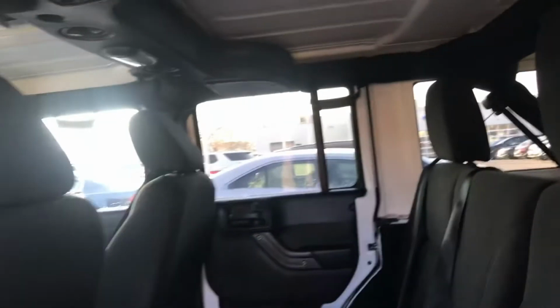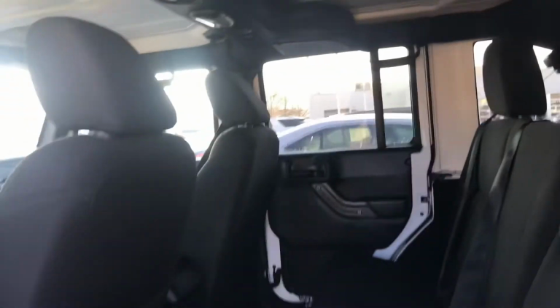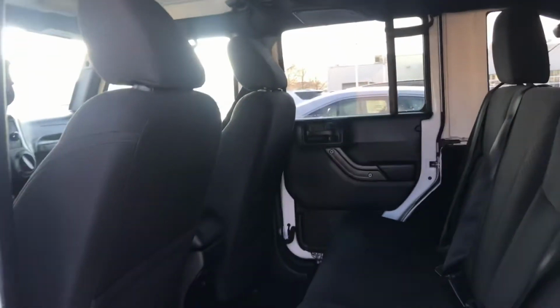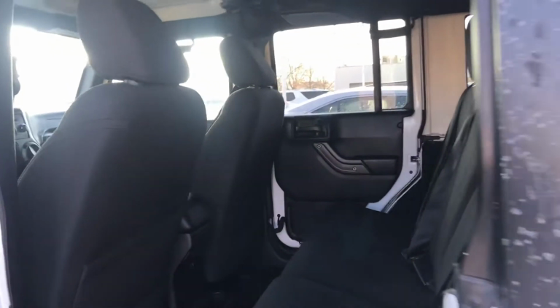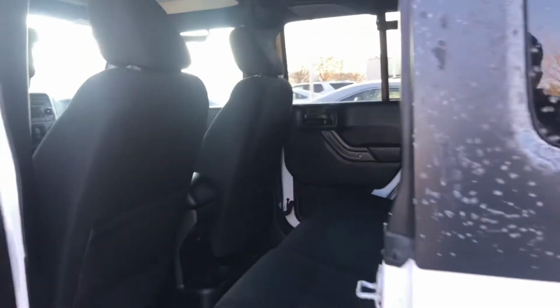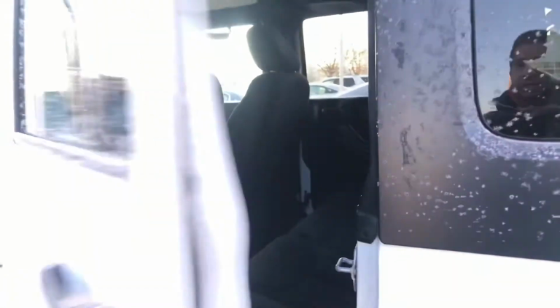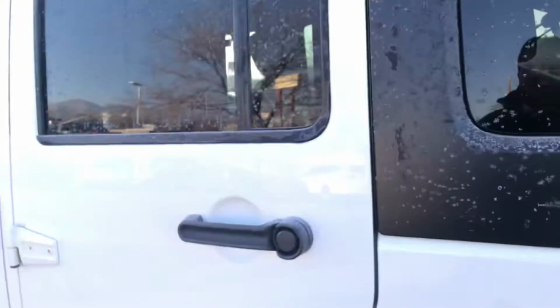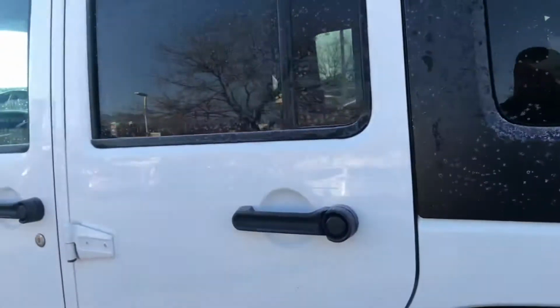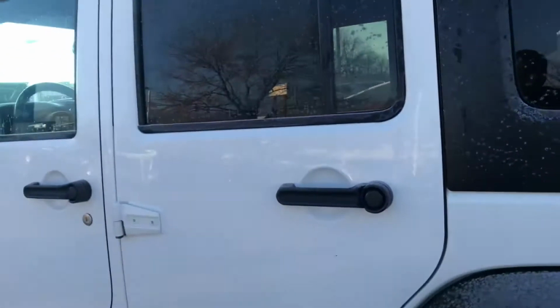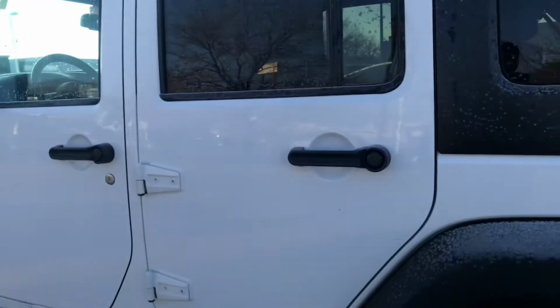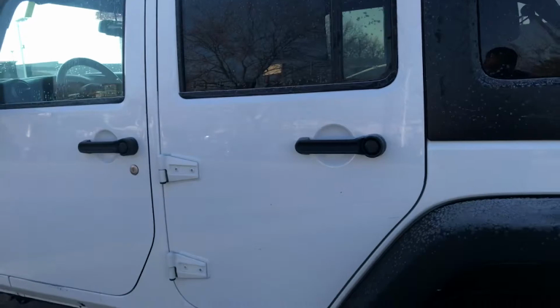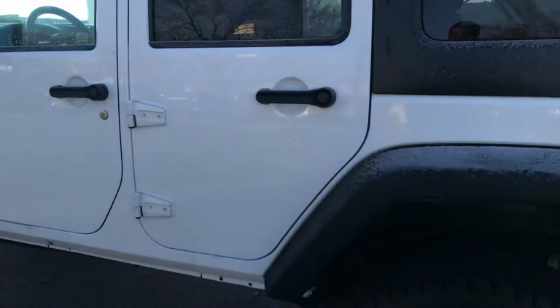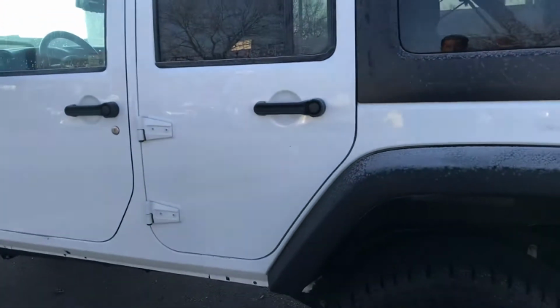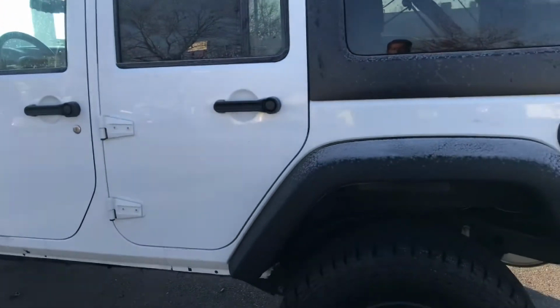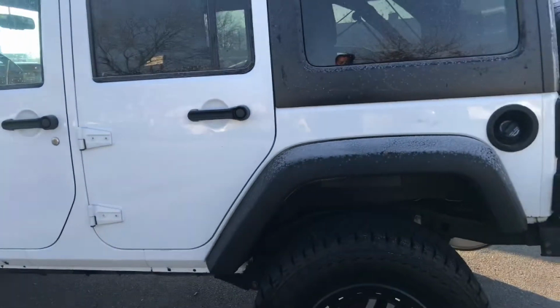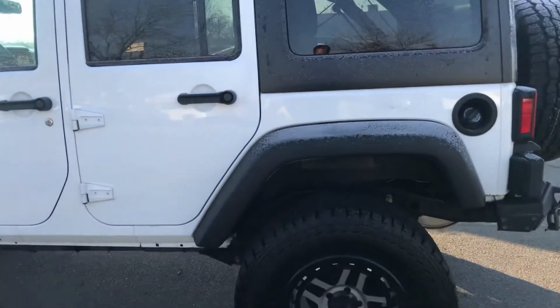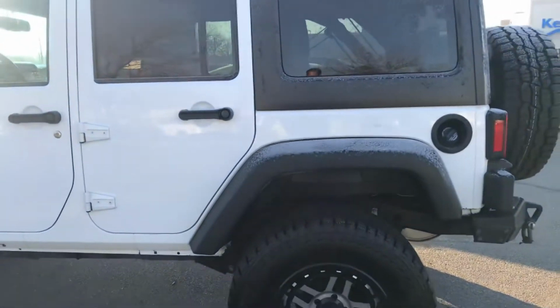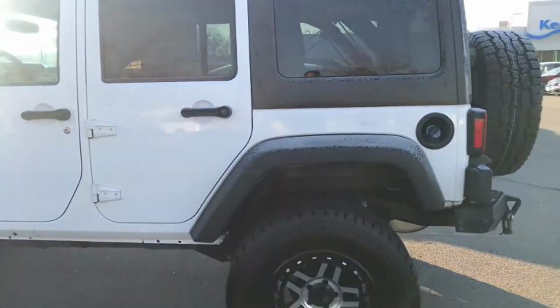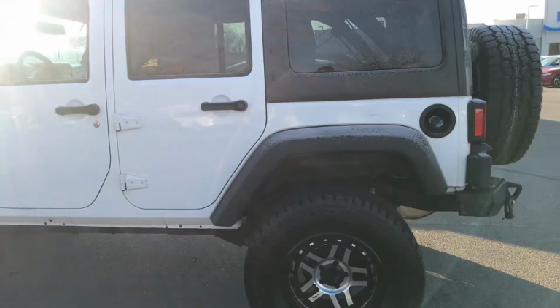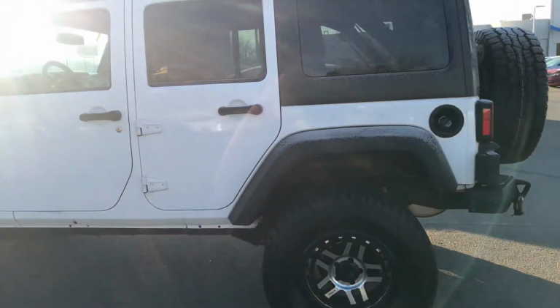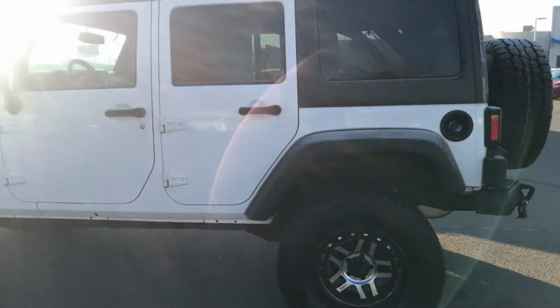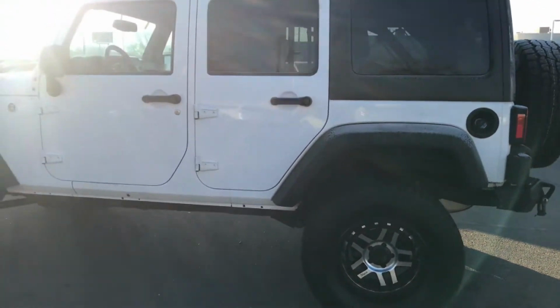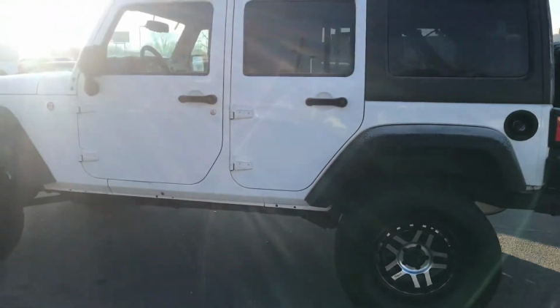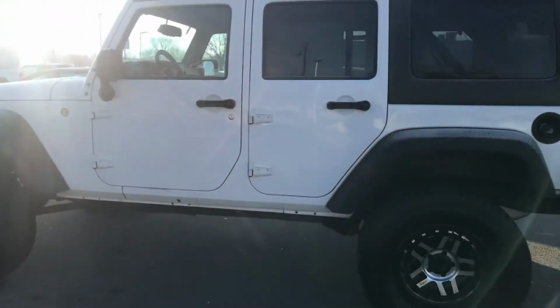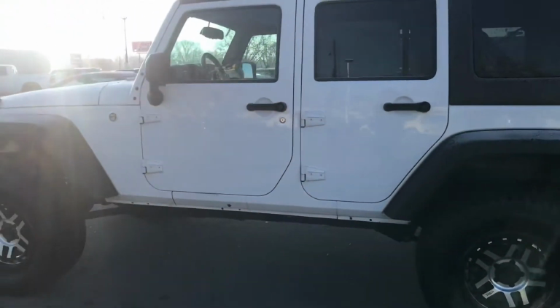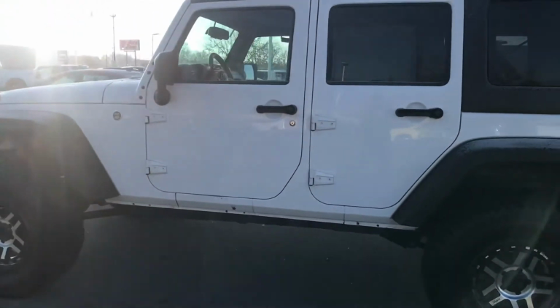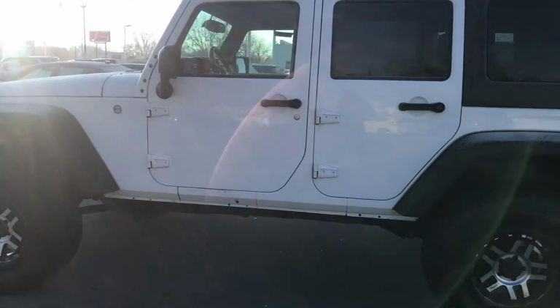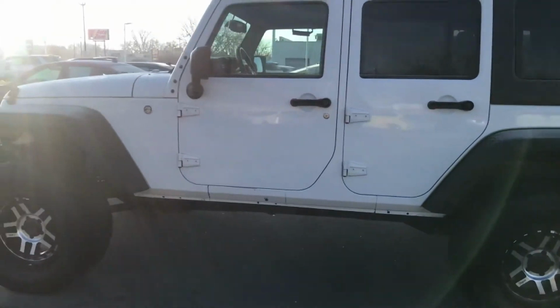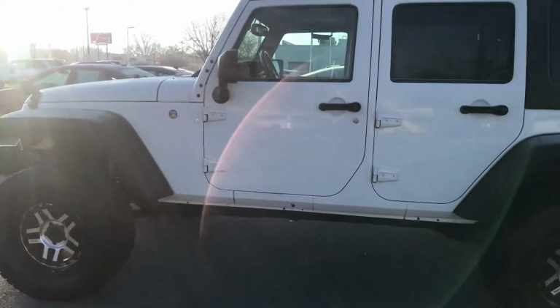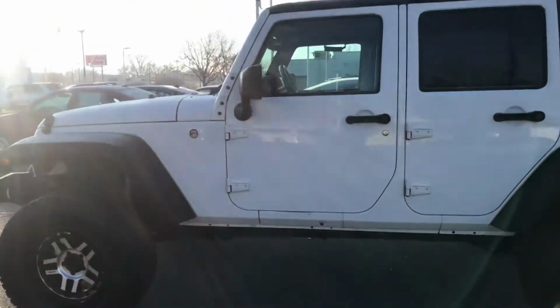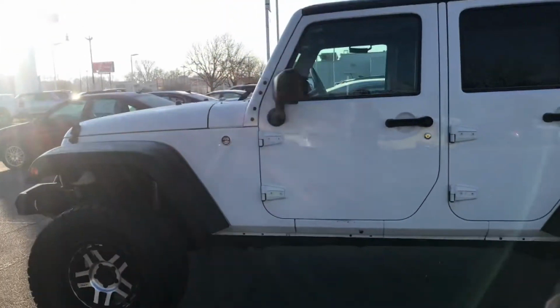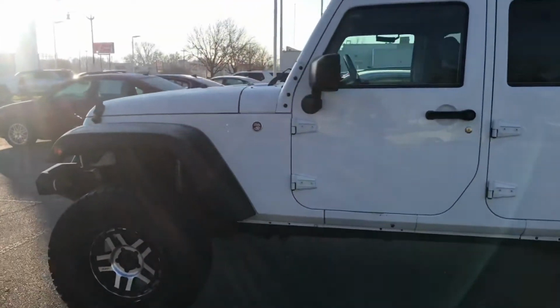This was actually traded in by a younger lady. It's in great condition.